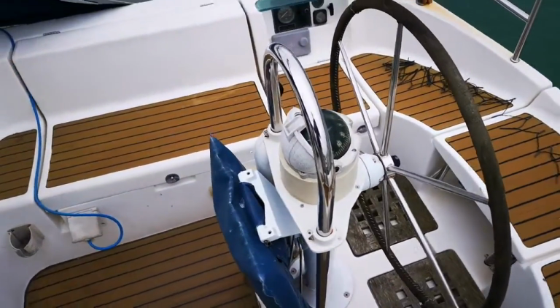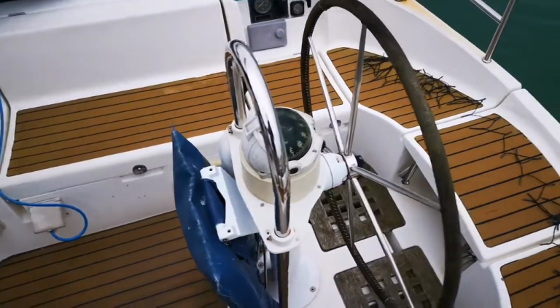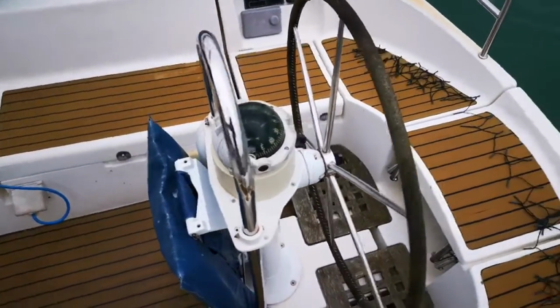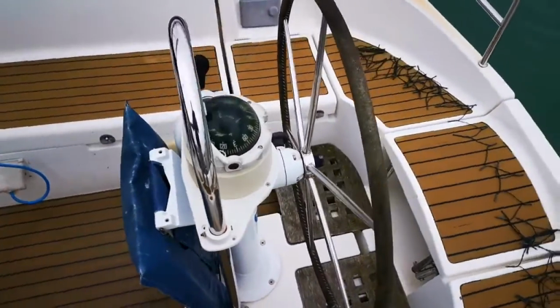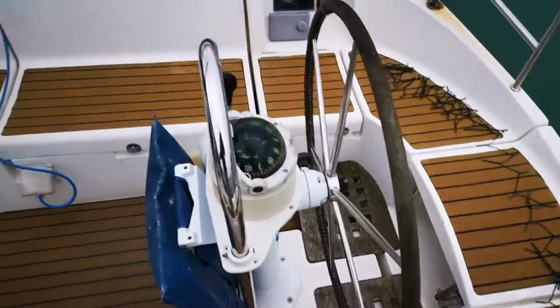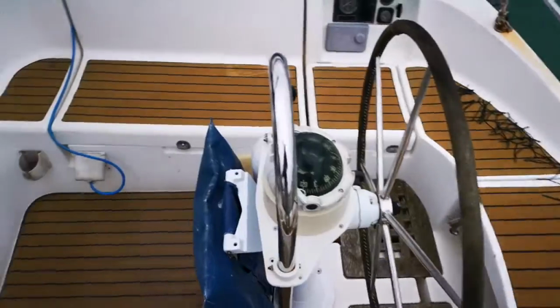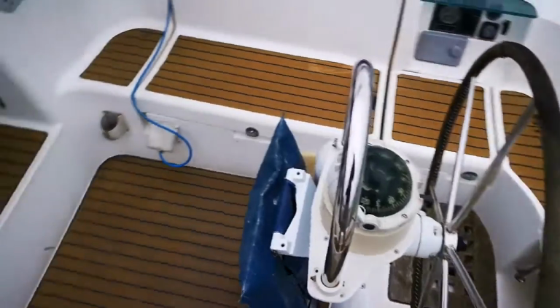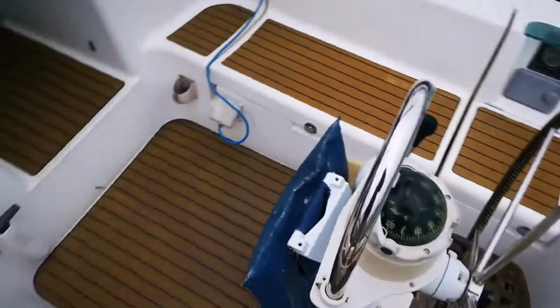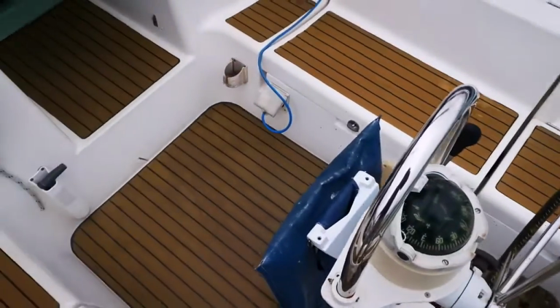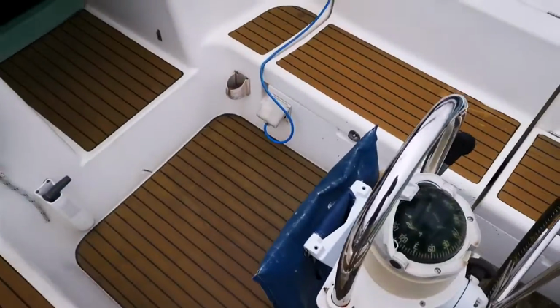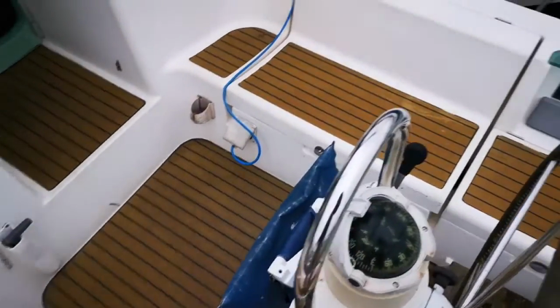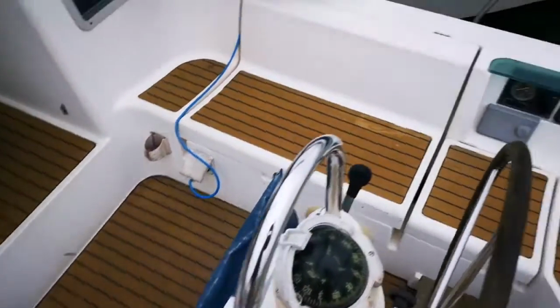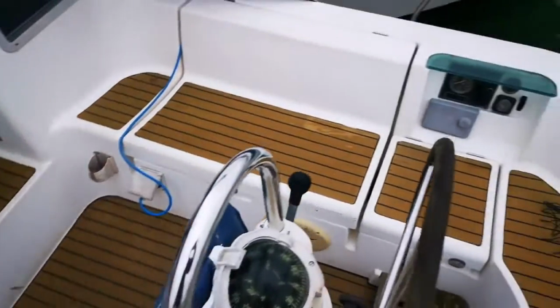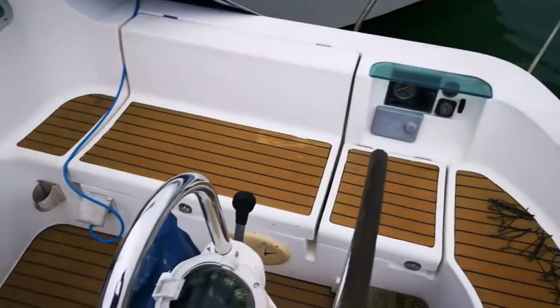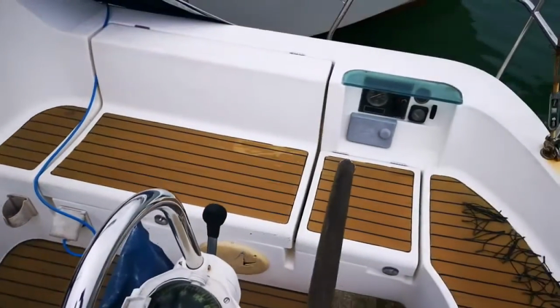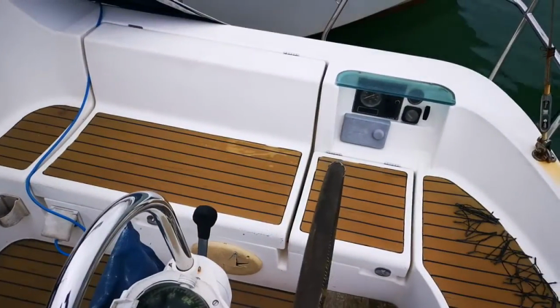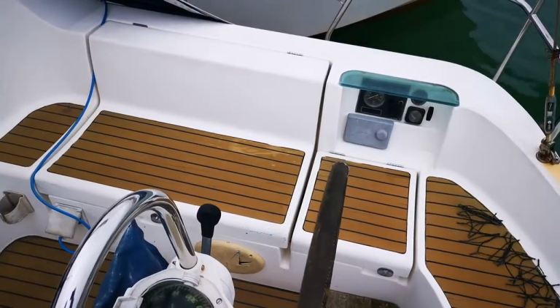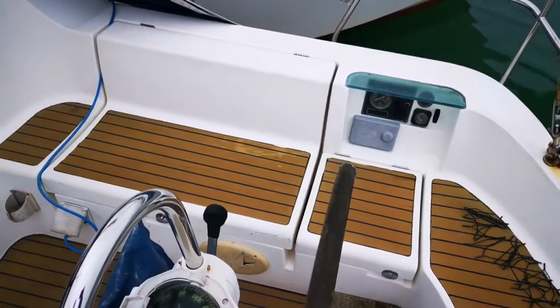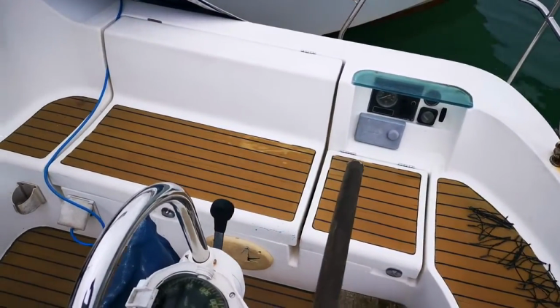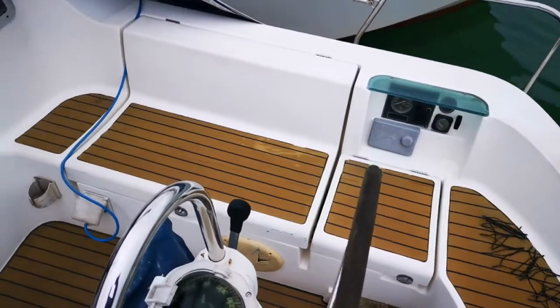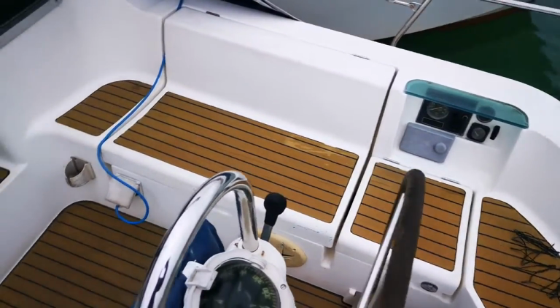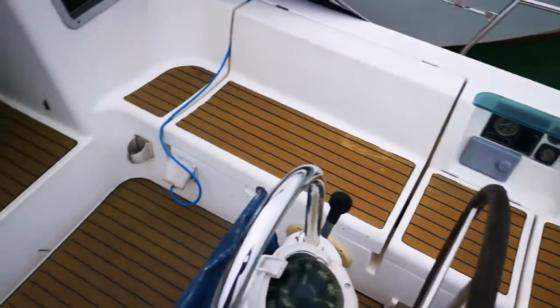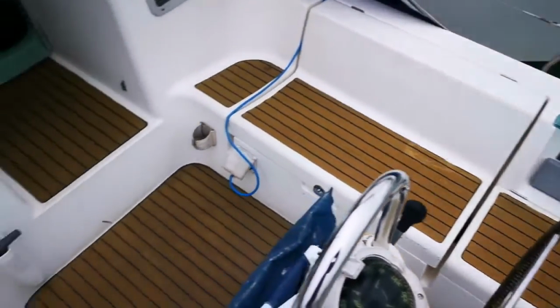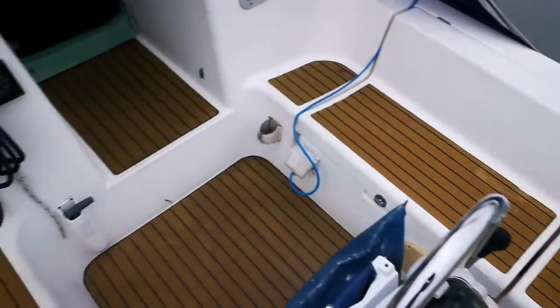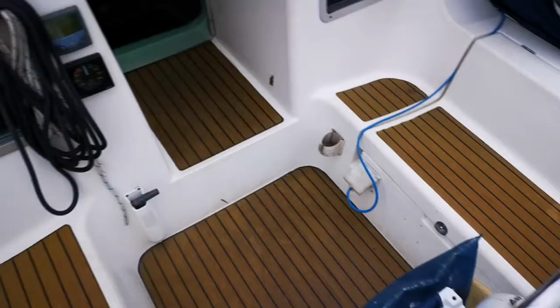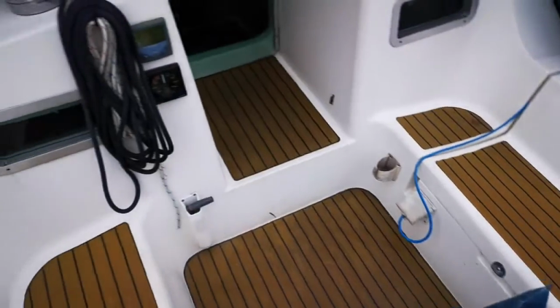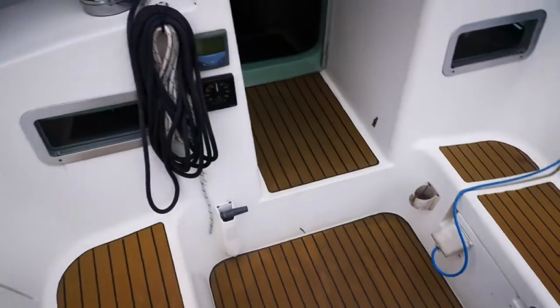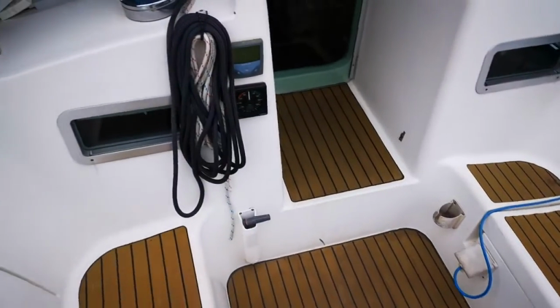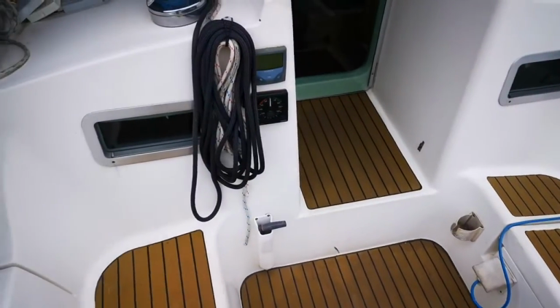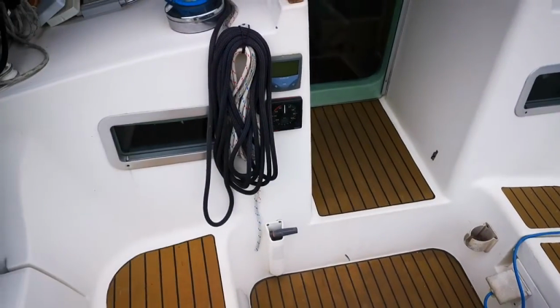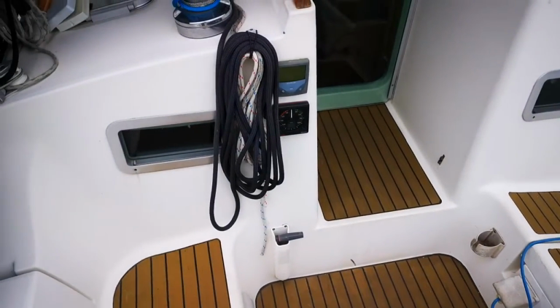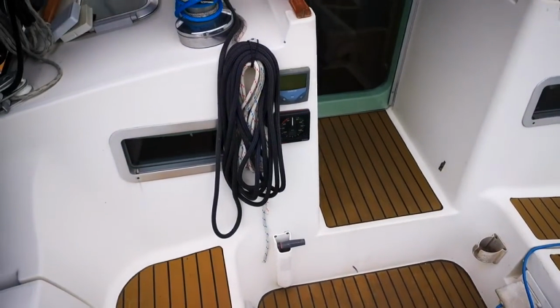So back to the cockpit. Engine controls and some basic instruments.